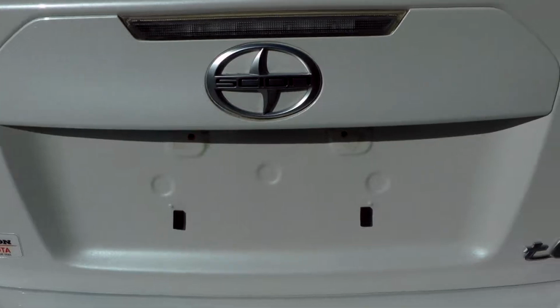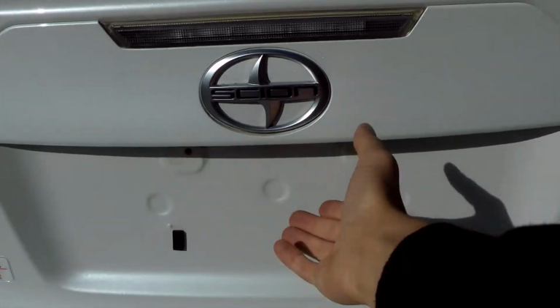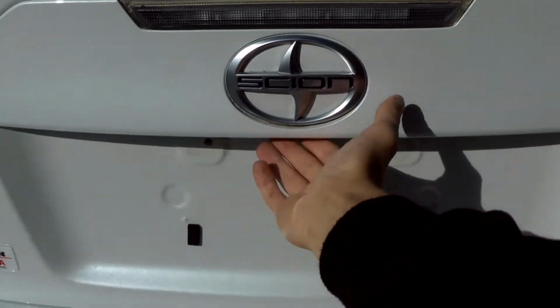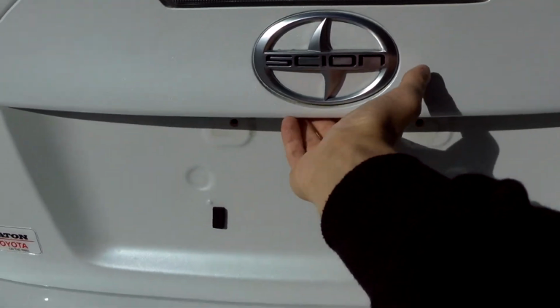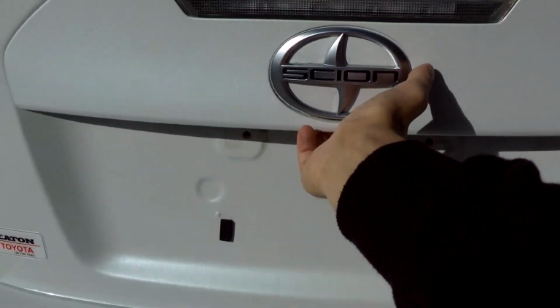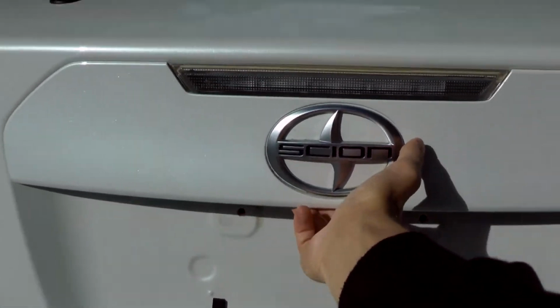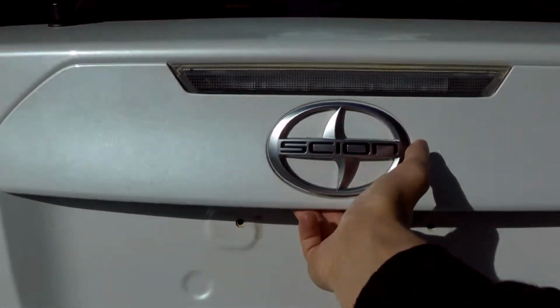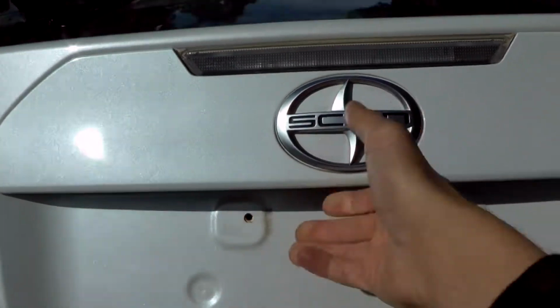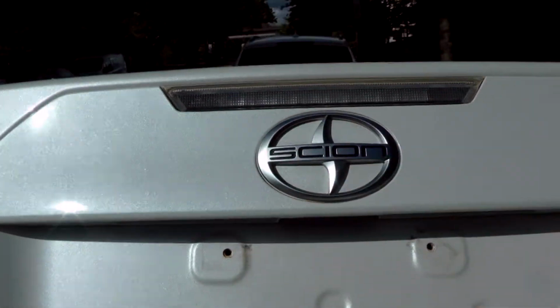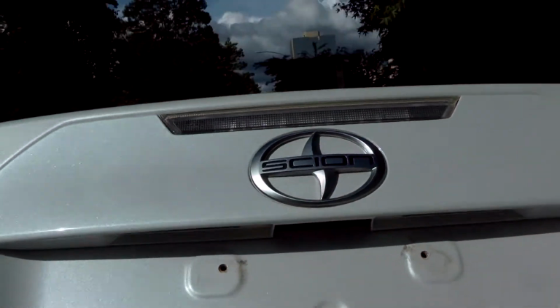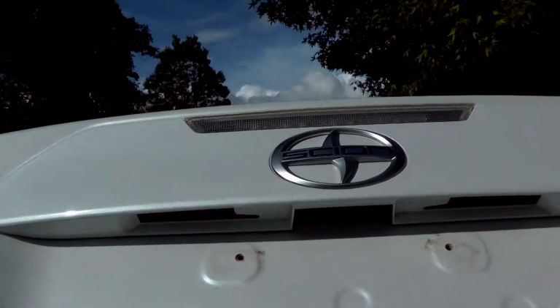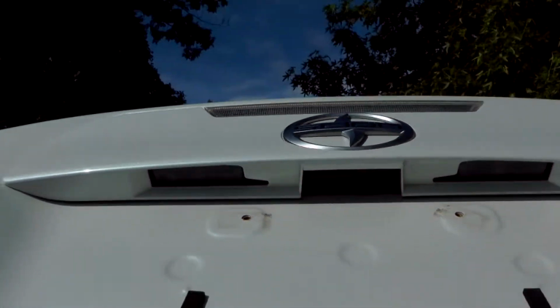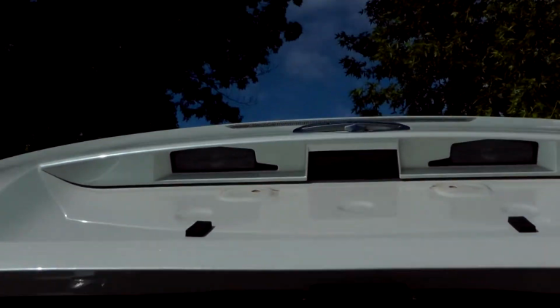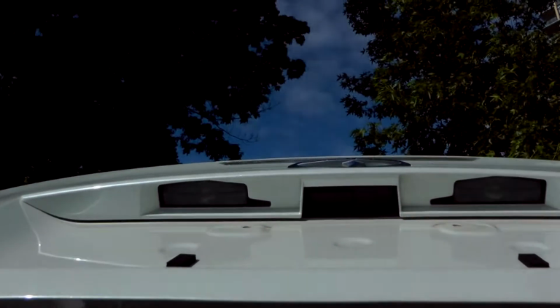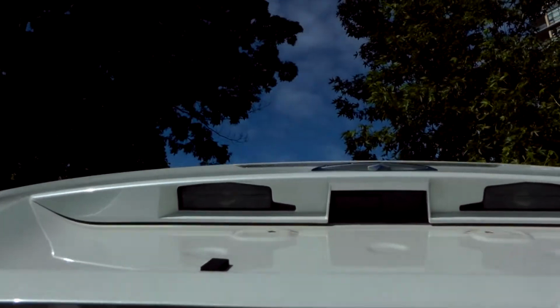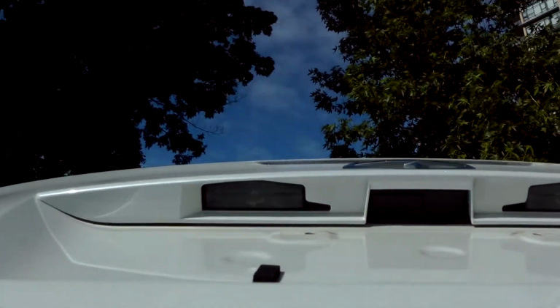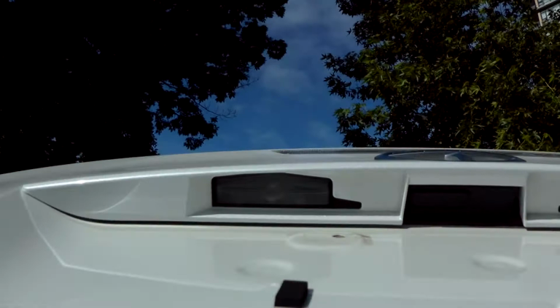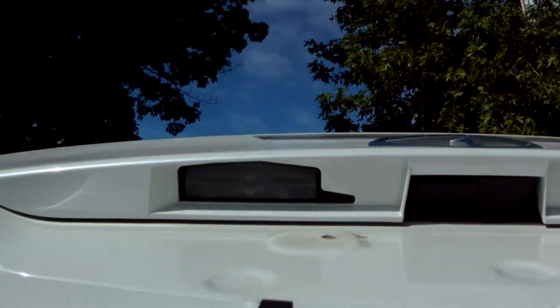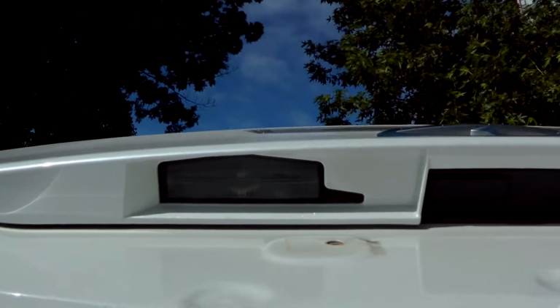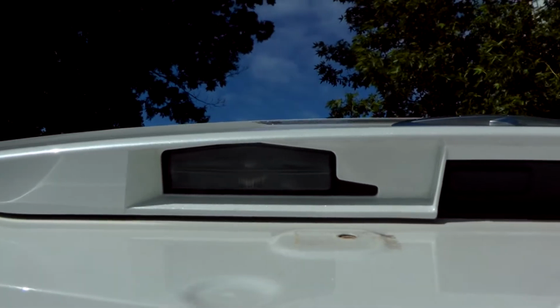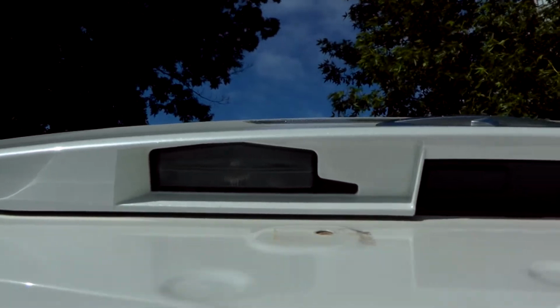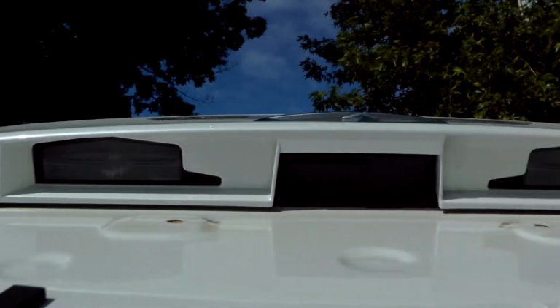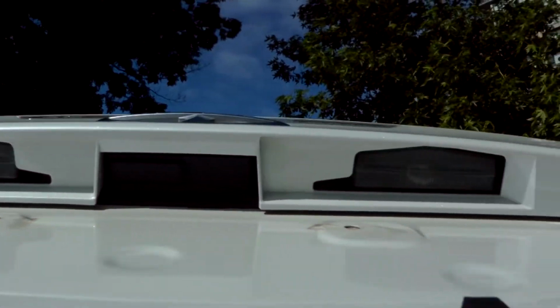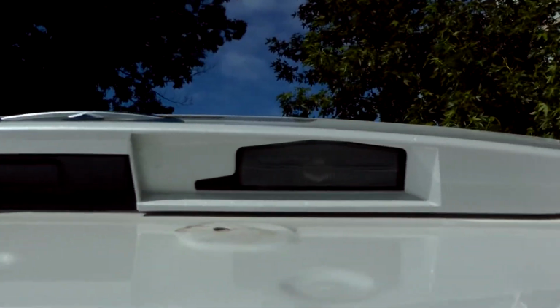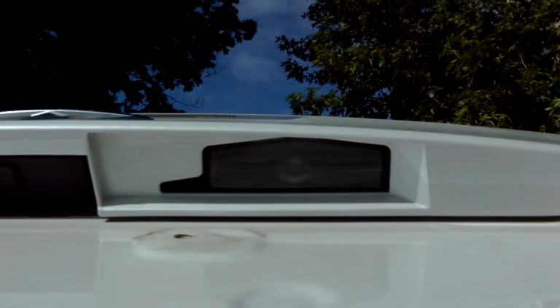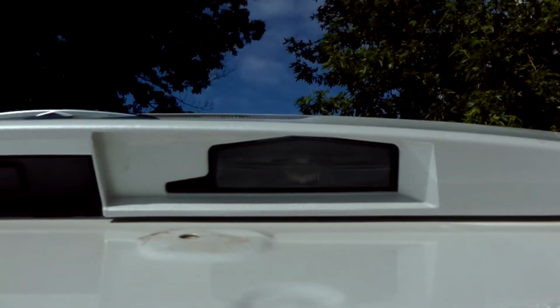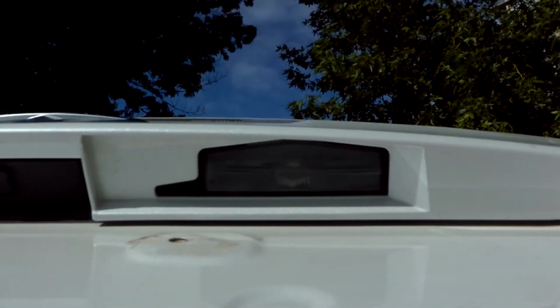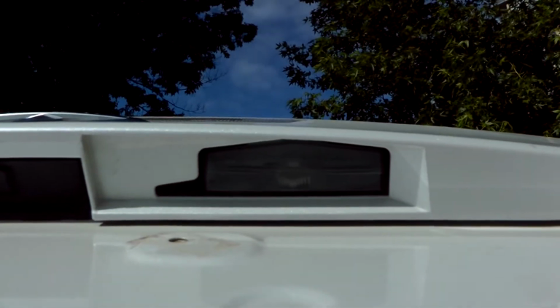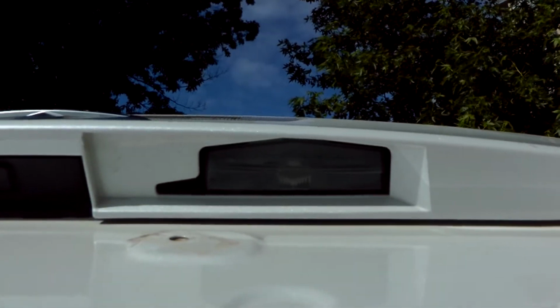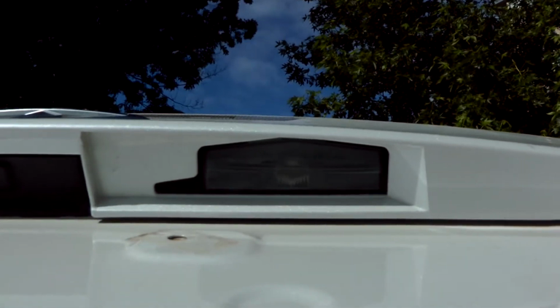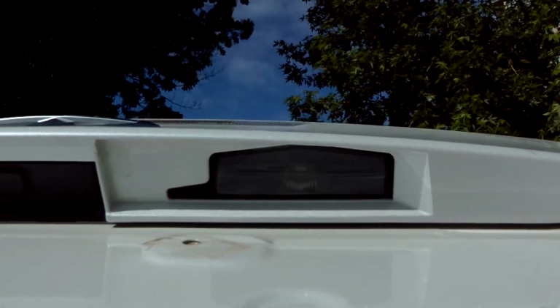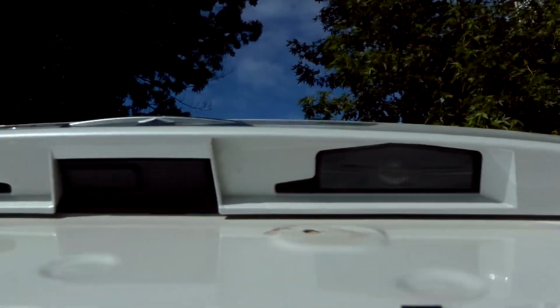Hi guys! Right now I'll show you how to replace the license plate lights in a 2016 Scion tC.